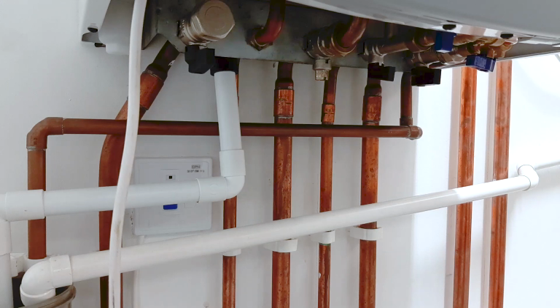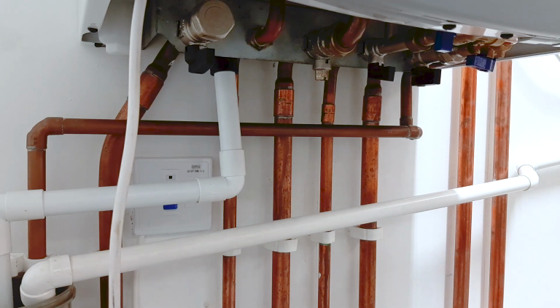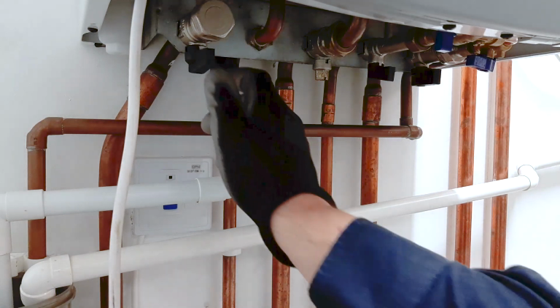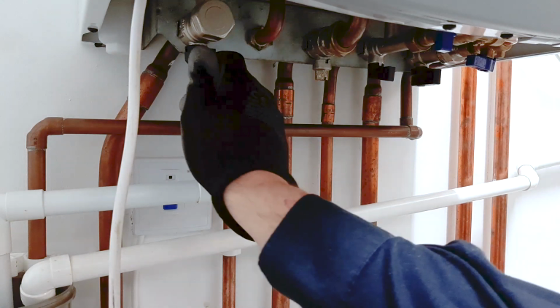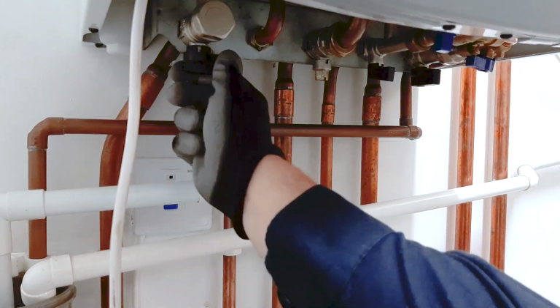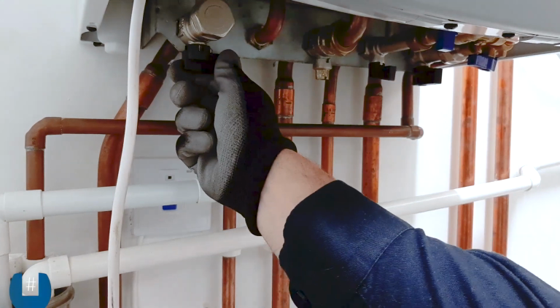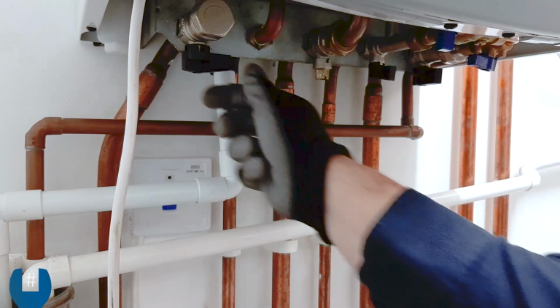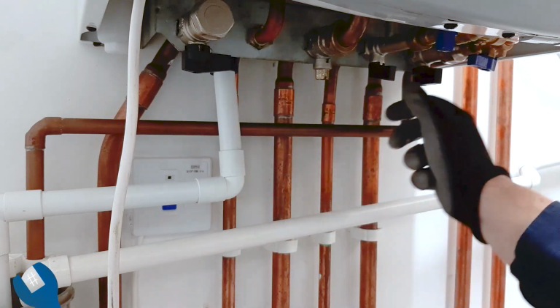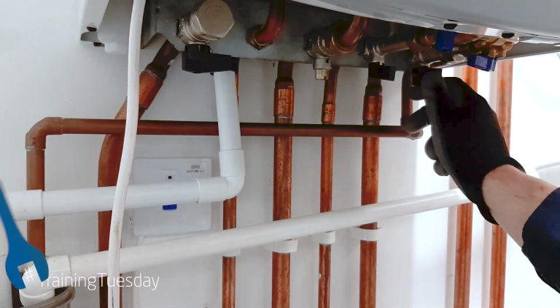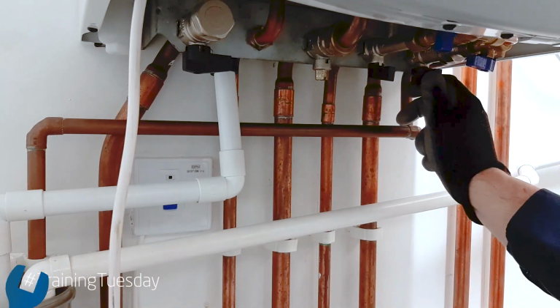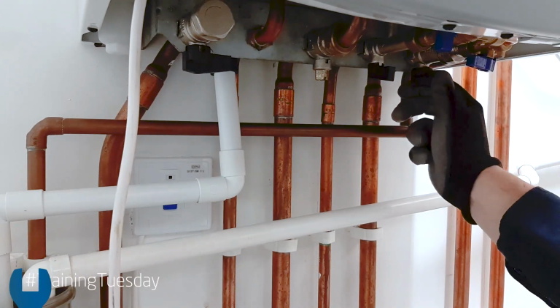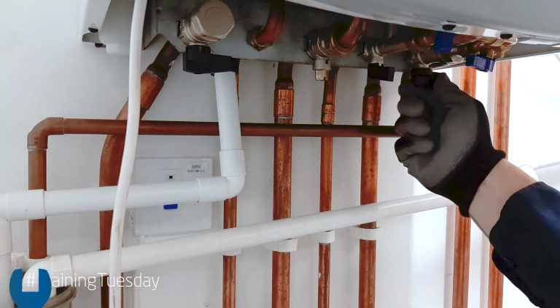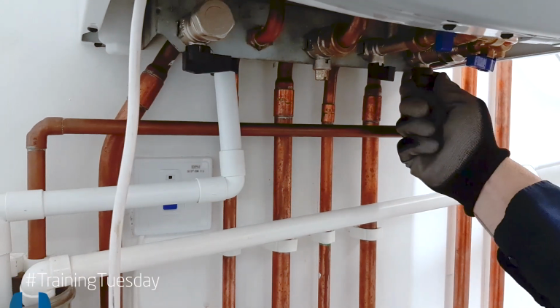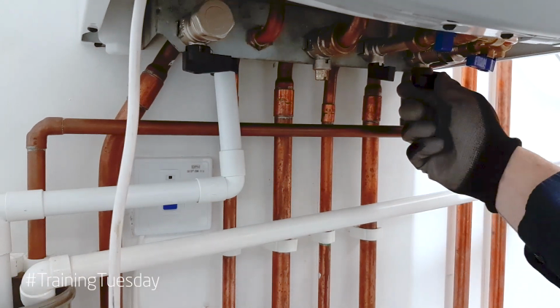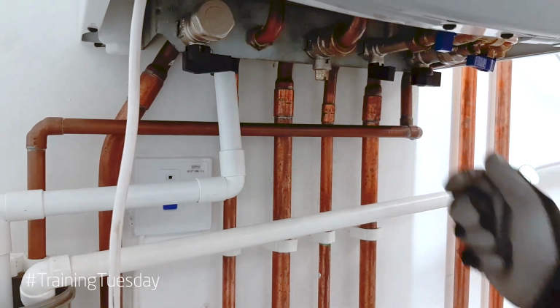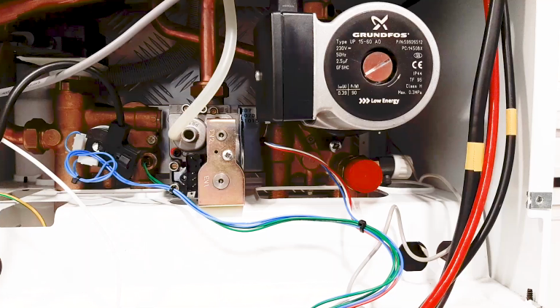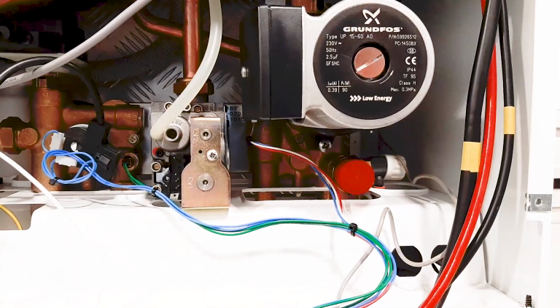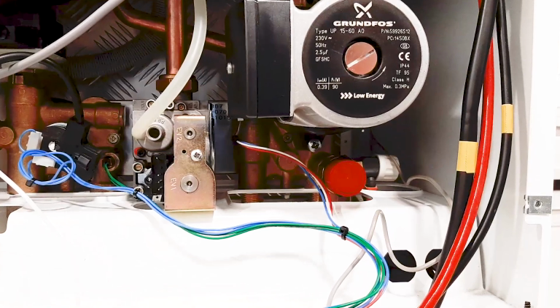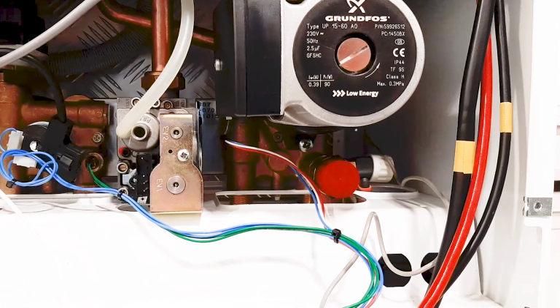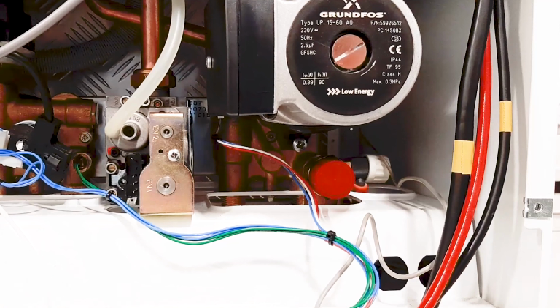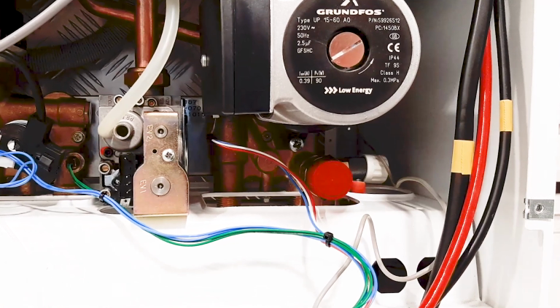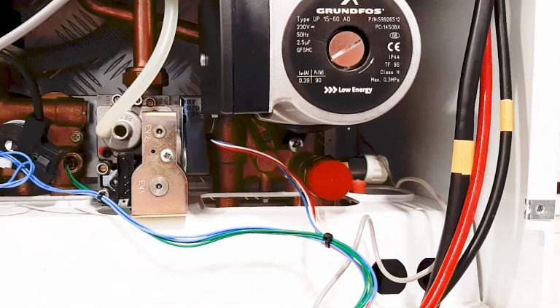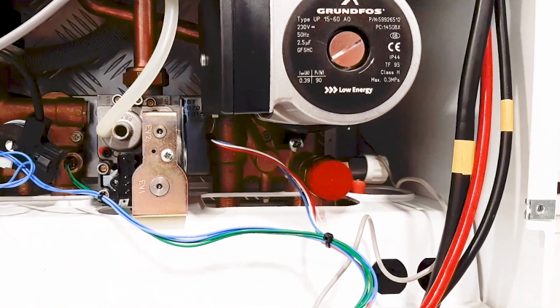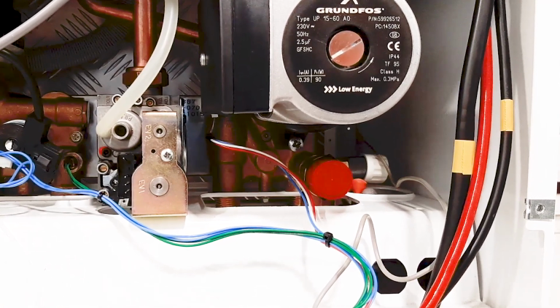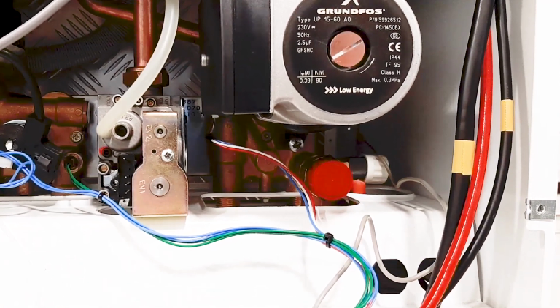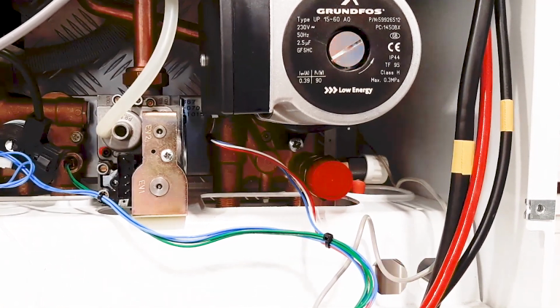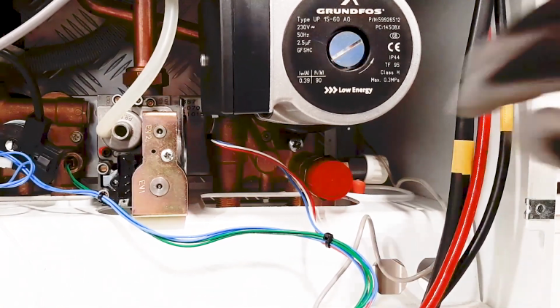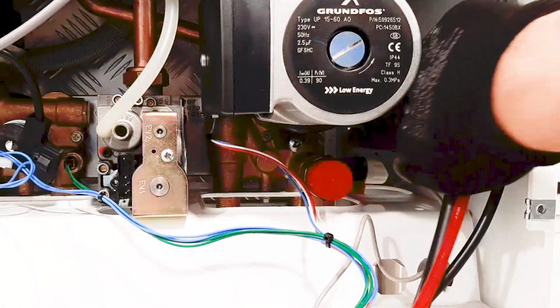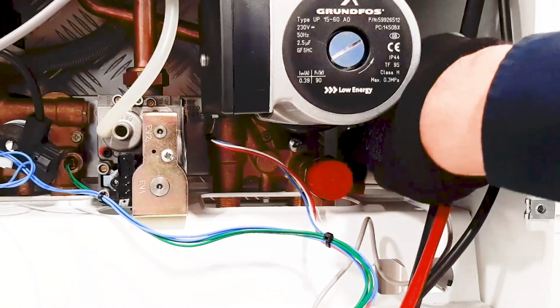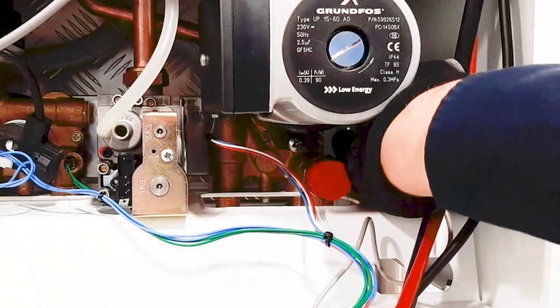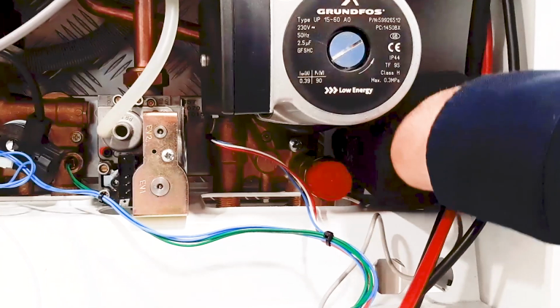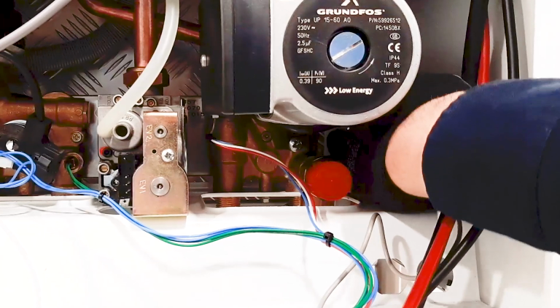With the electrical supply turned off to the appliance, isolate the flow and the return valves underneath, and attach a manometer hose to the drain off connection, which is situated to the right hand side of the pump. Open up the drain off and drop the pressure to zero.